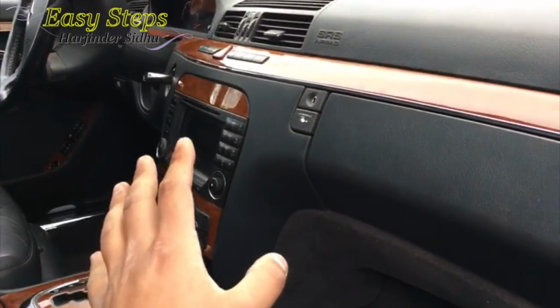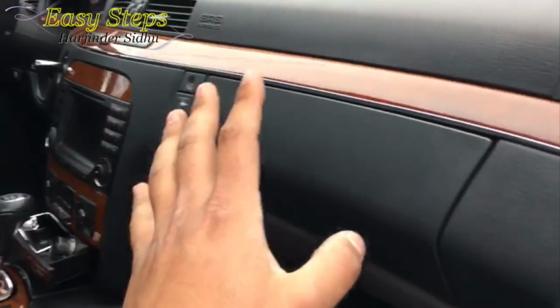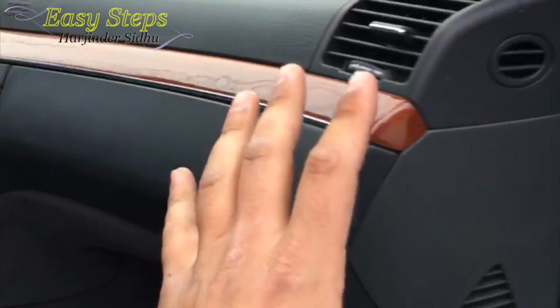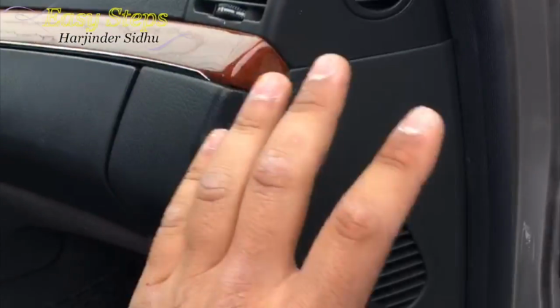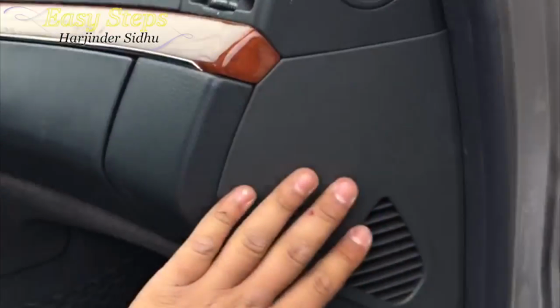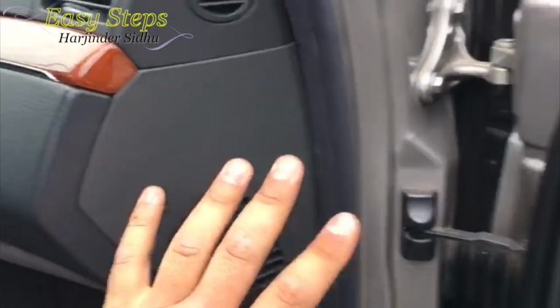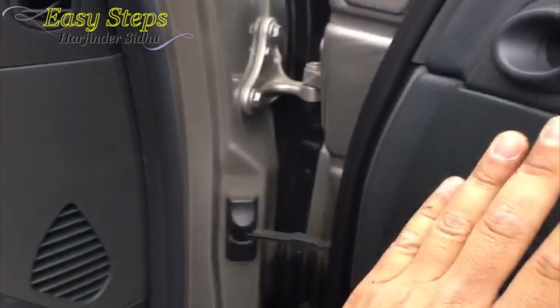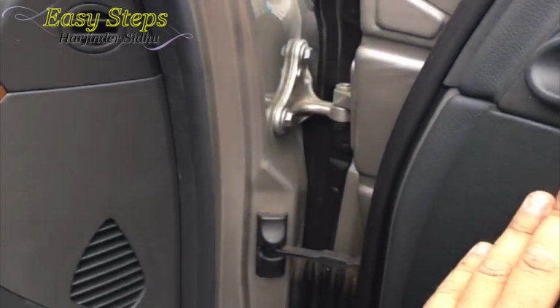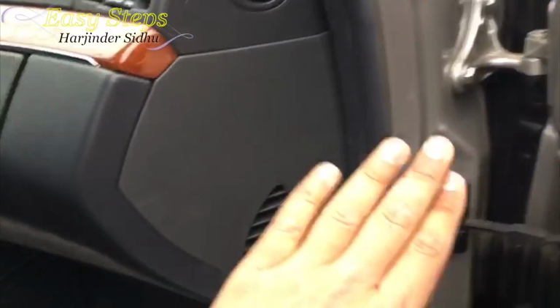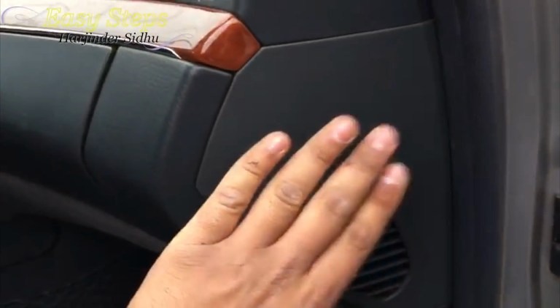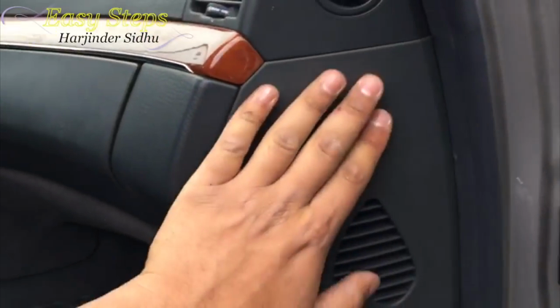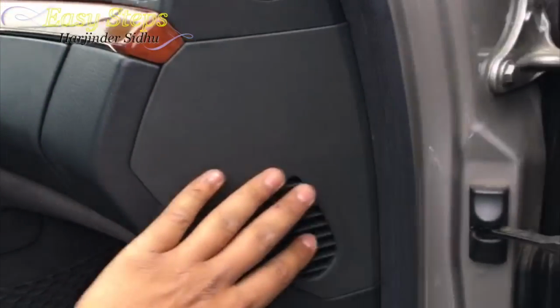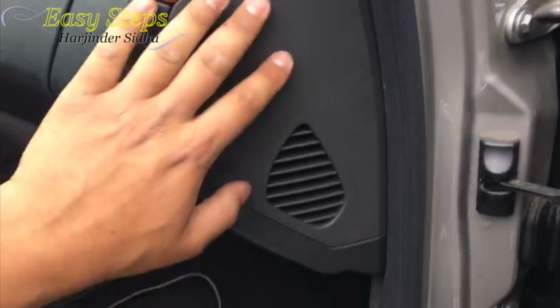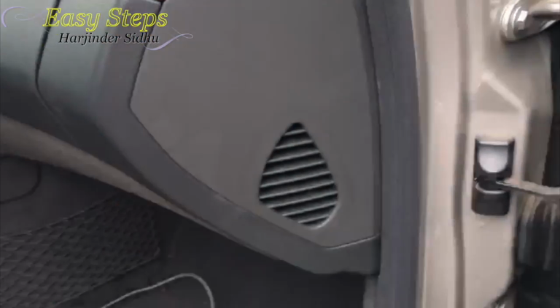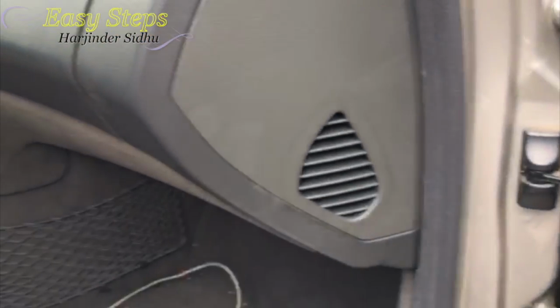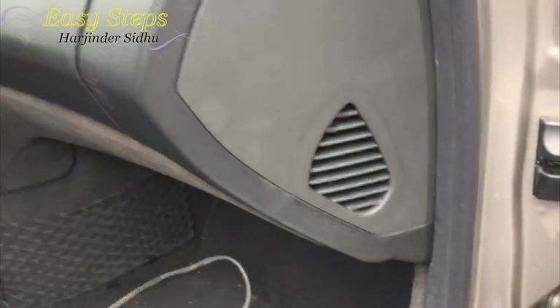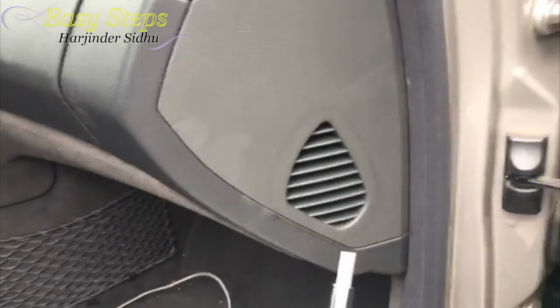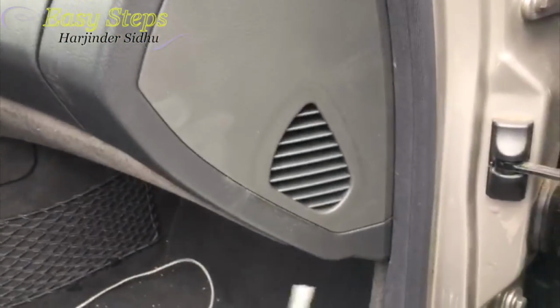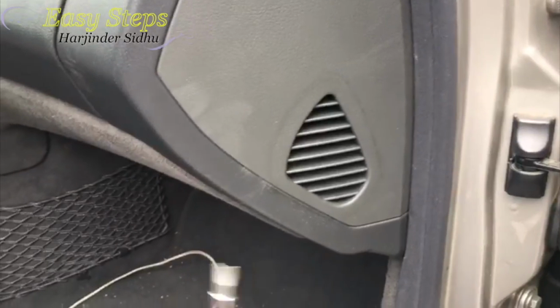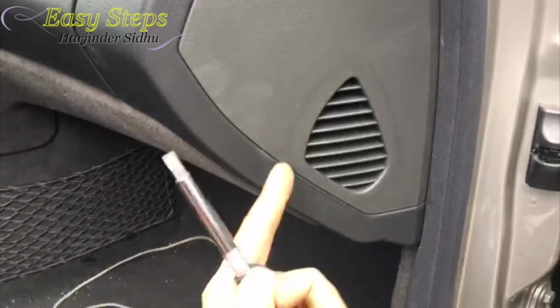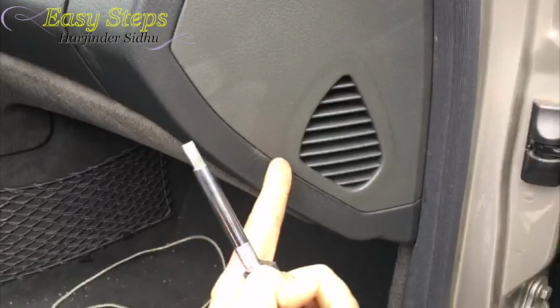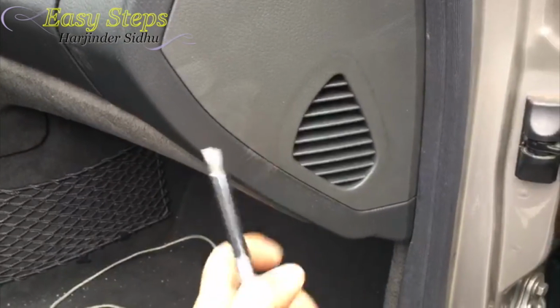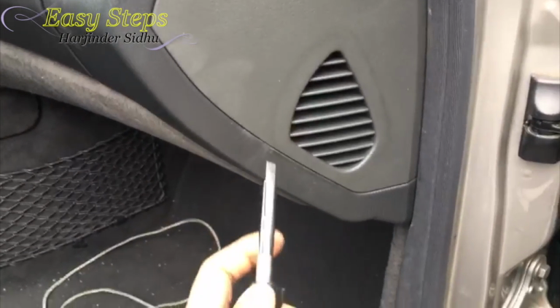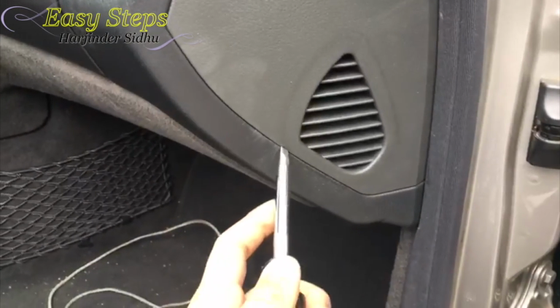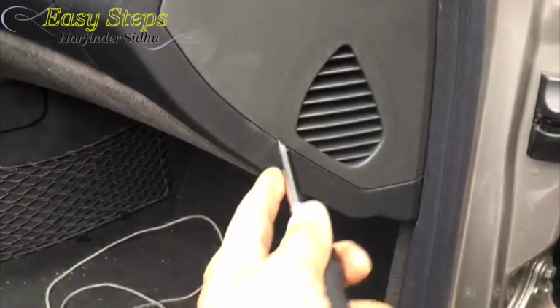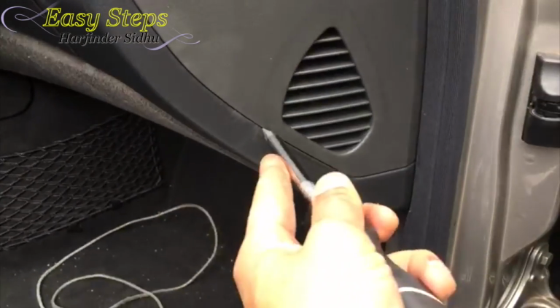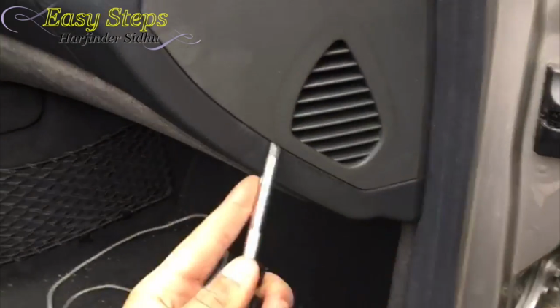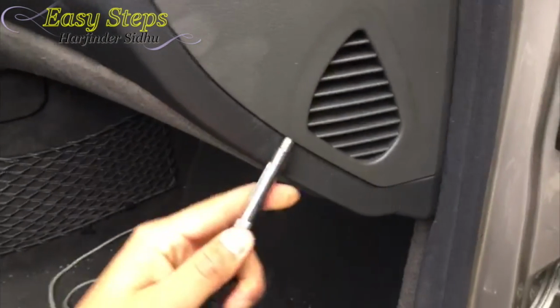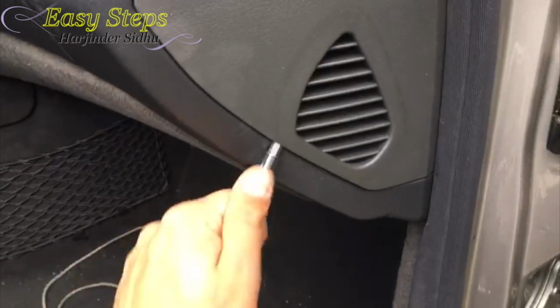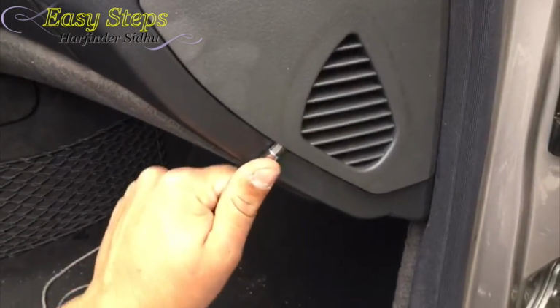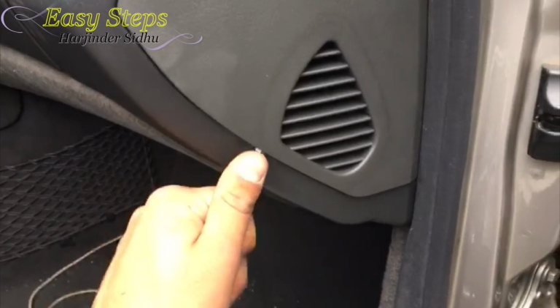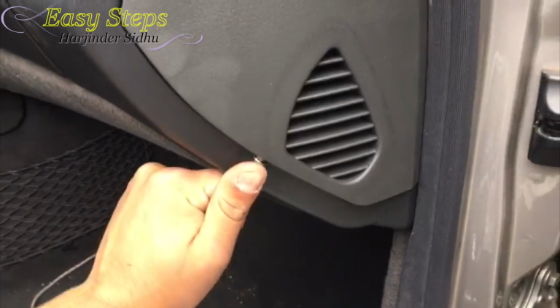Come into the car — when you open the passenger door, this cover here, you get a flathead screwdriver and there's a little slot over here. You're going to put the flathead in and pop the cover off.